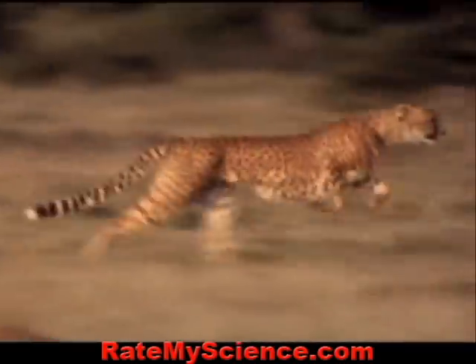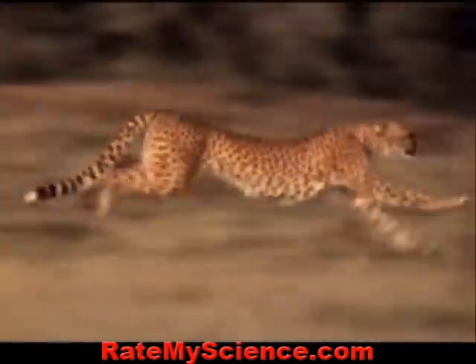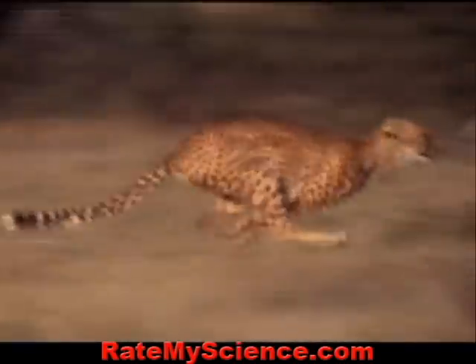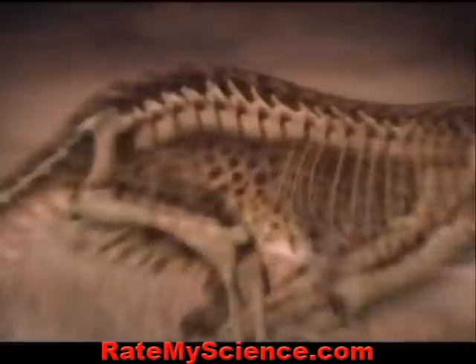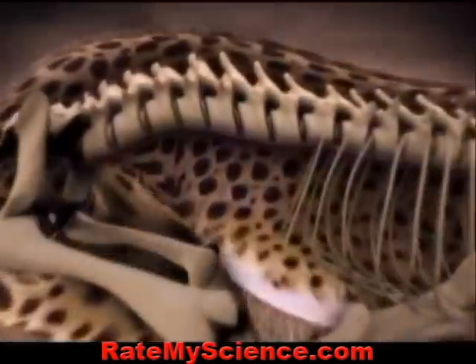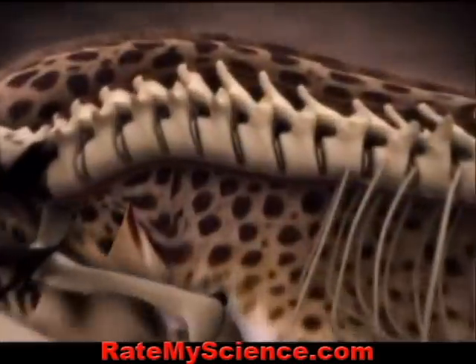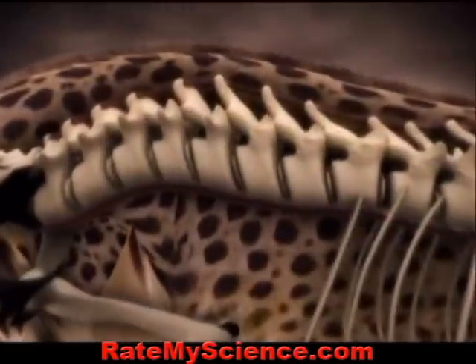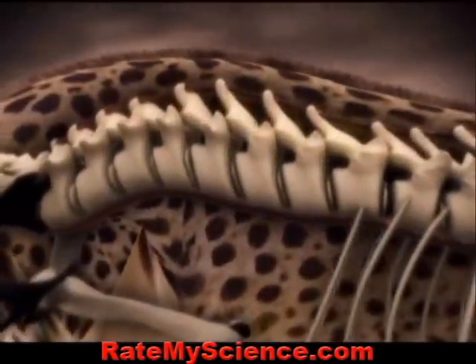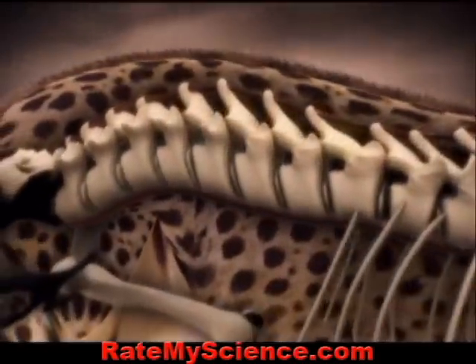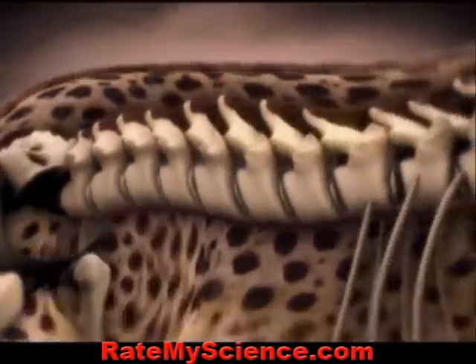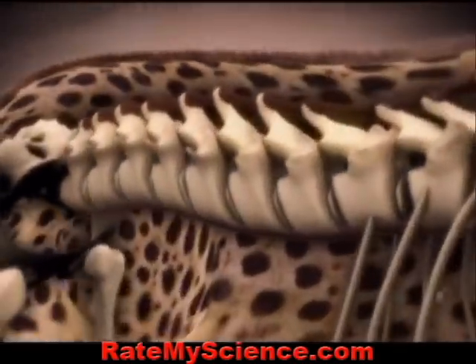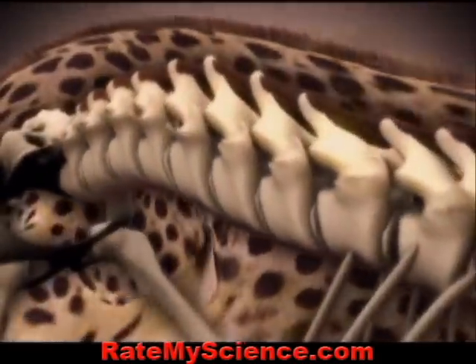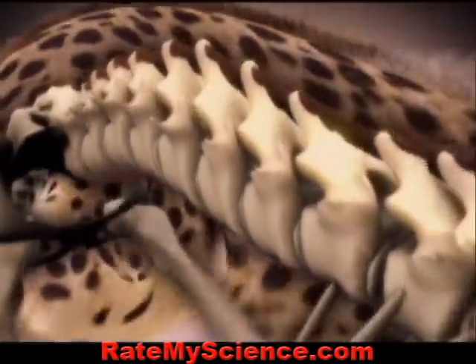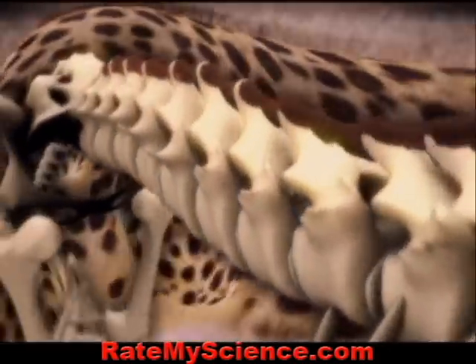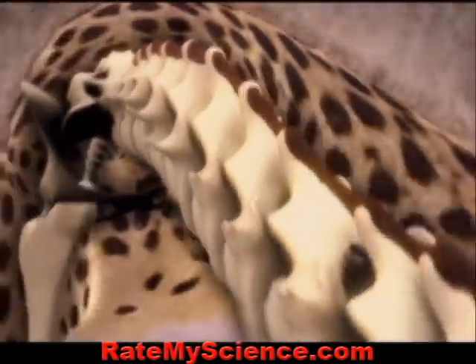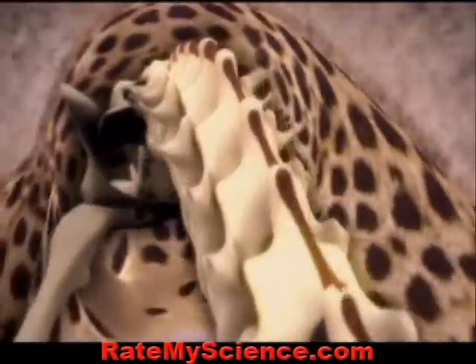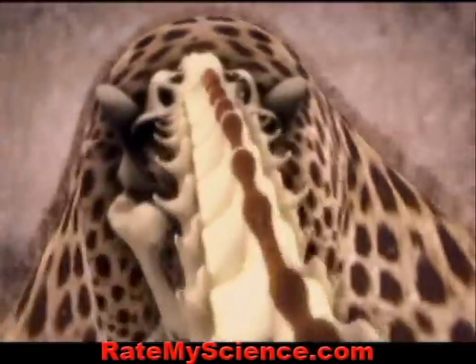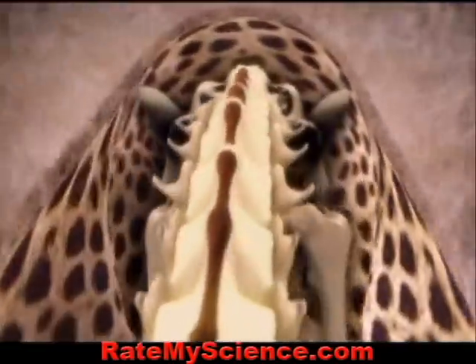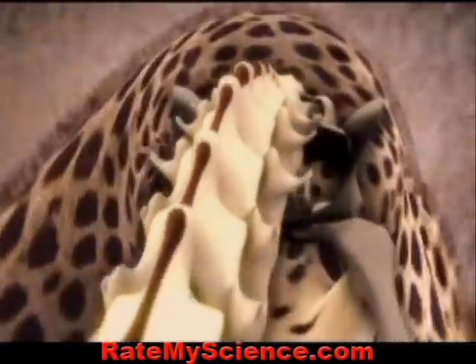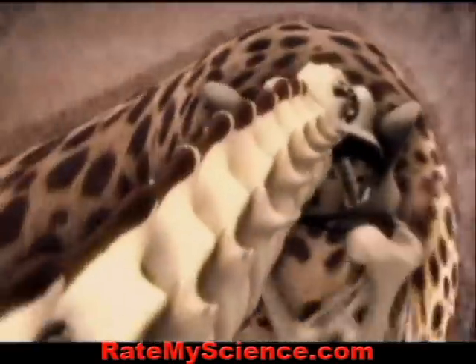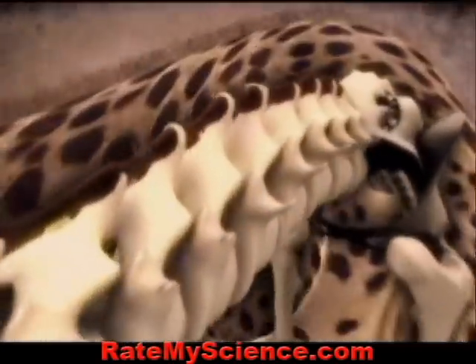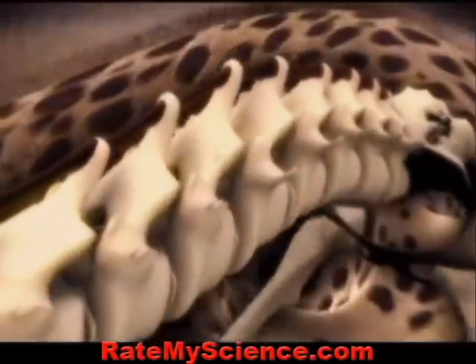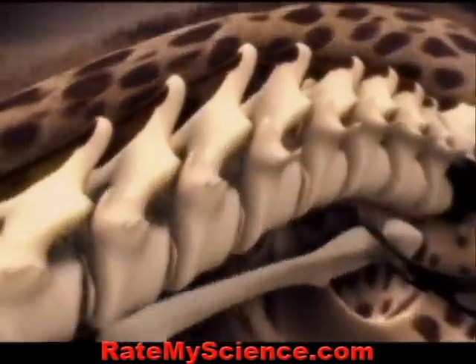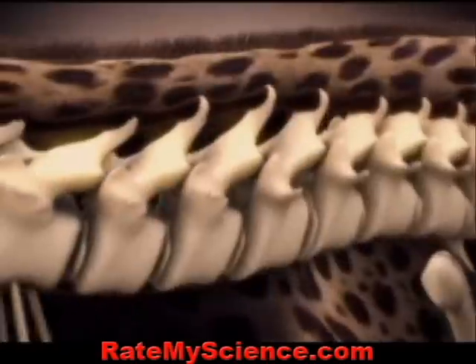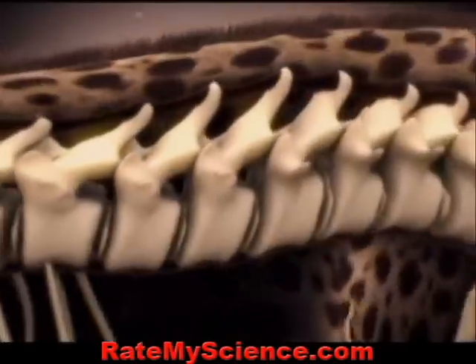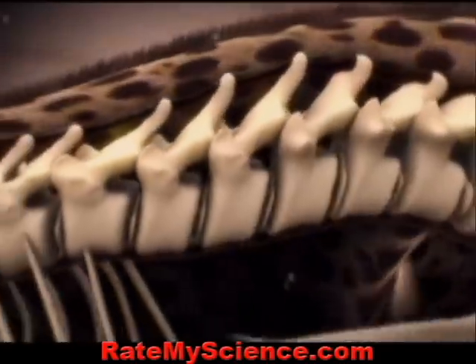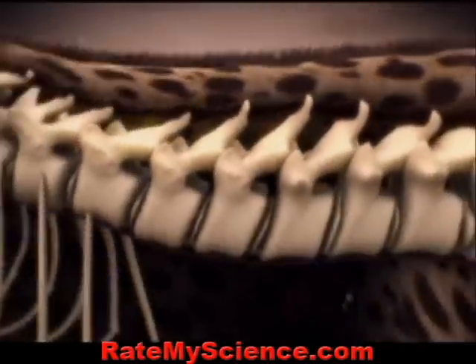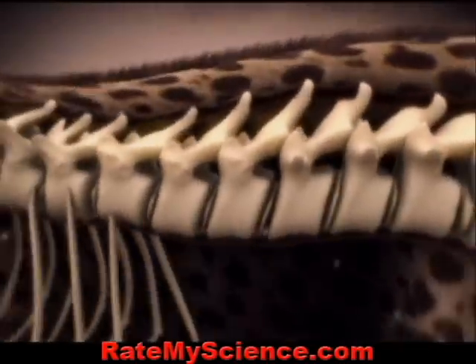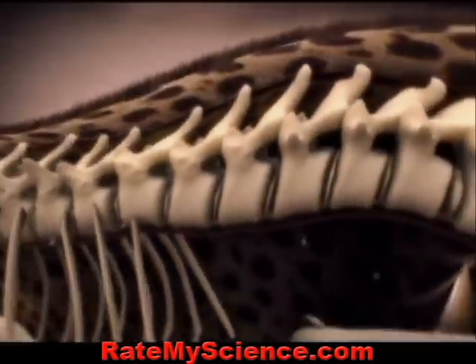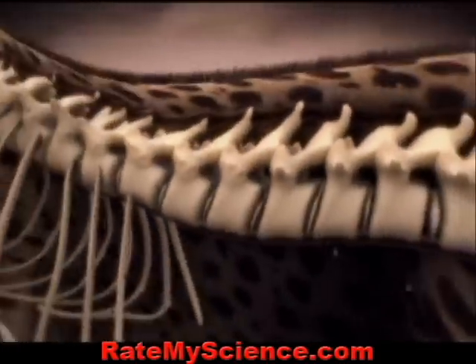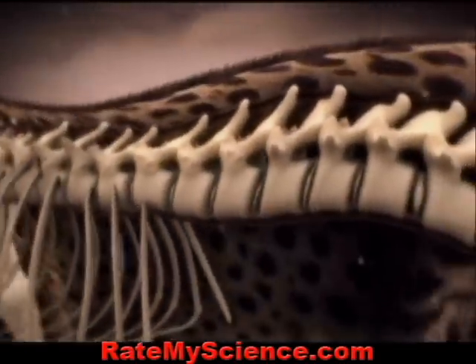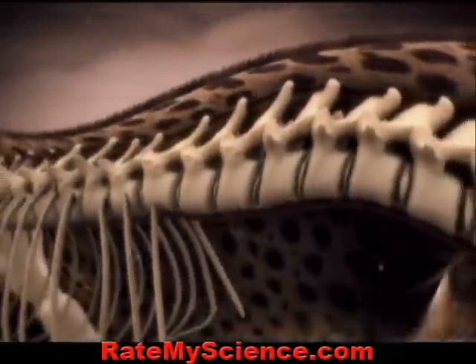Its spine curves backward in the extreme, while ligaments at the bottom and top of the spine stretch and snap back — an effect shooting the cat forward.